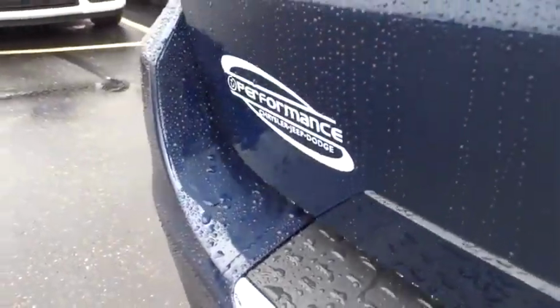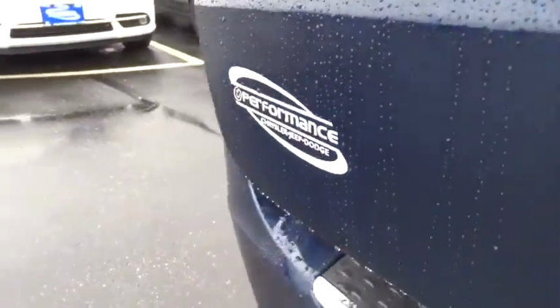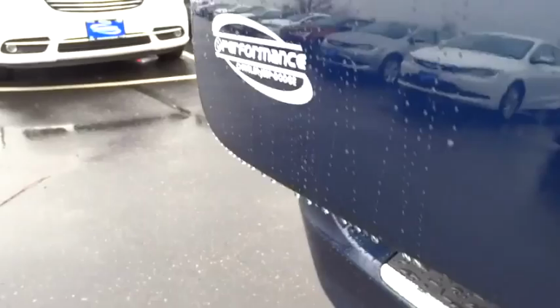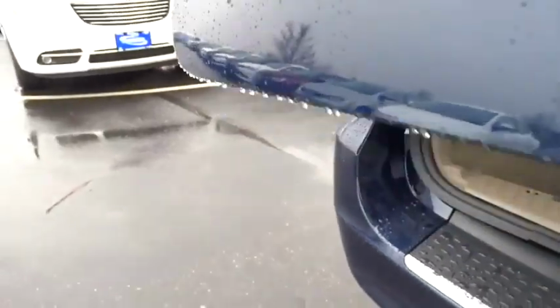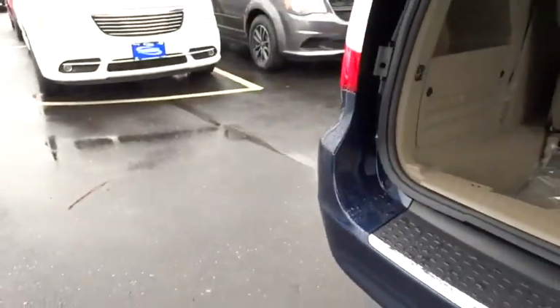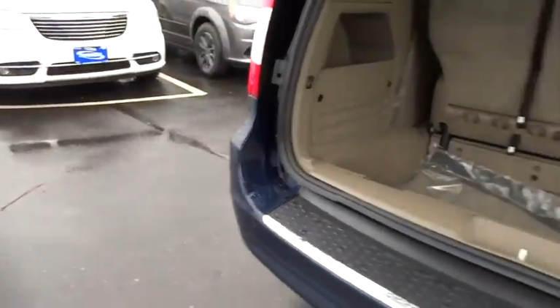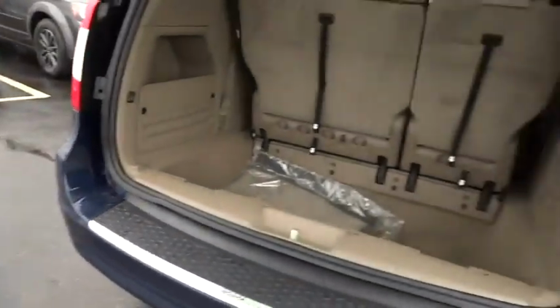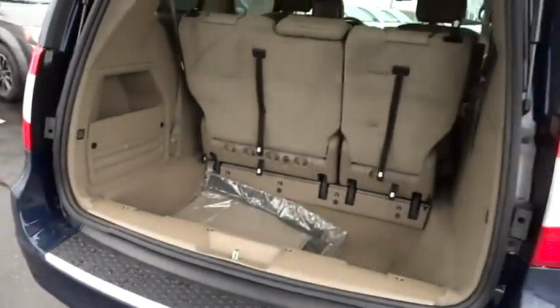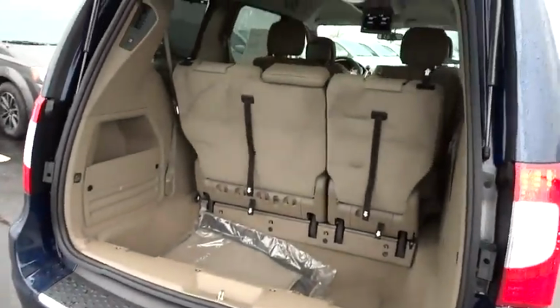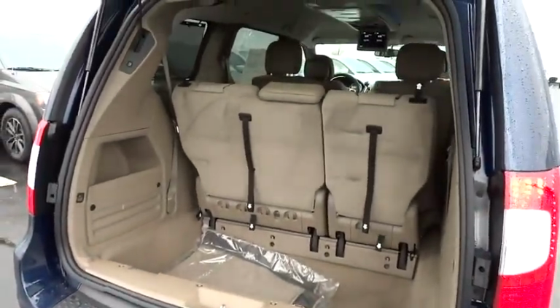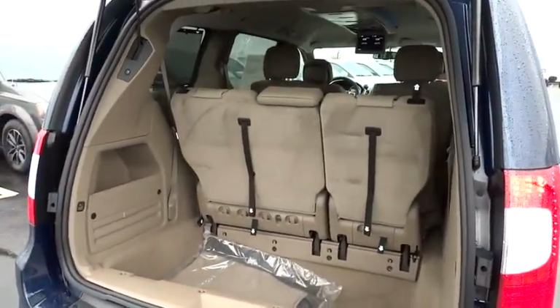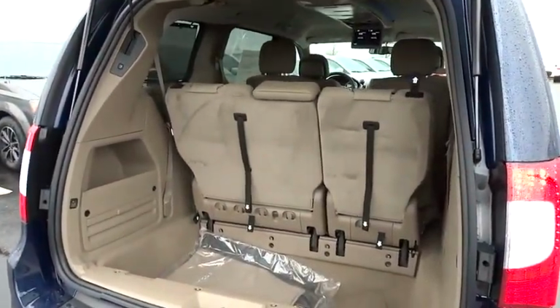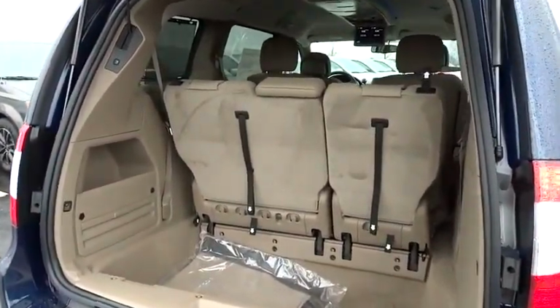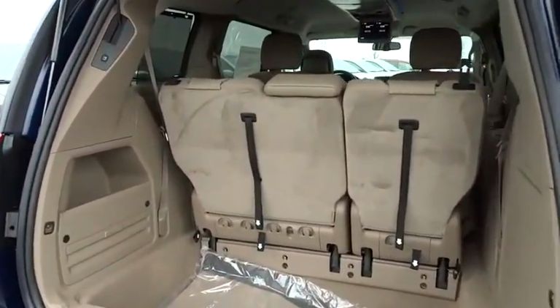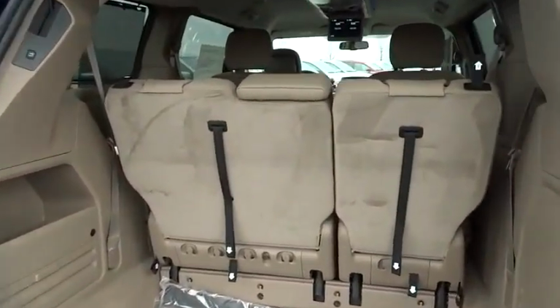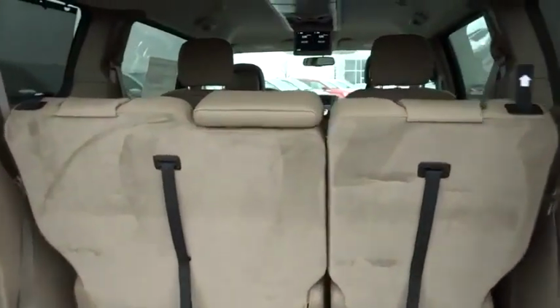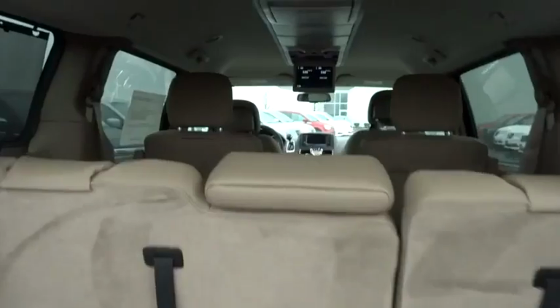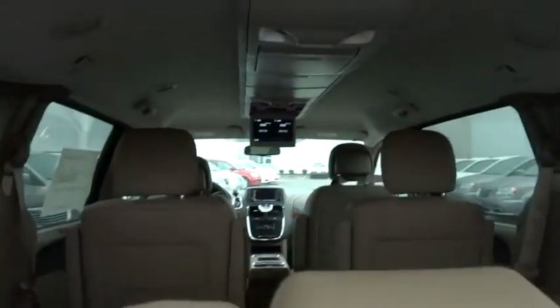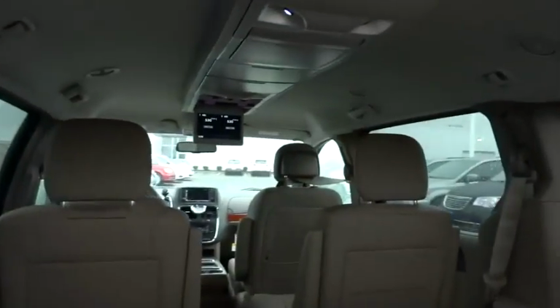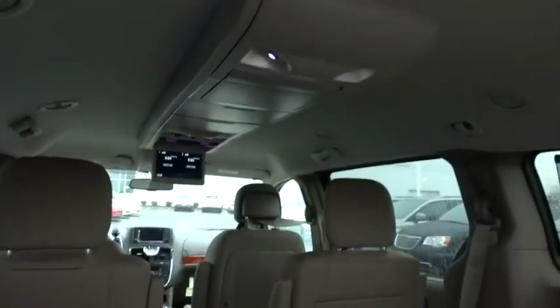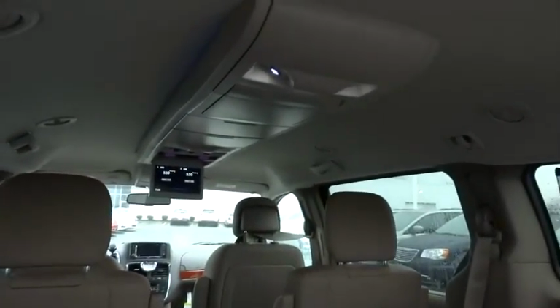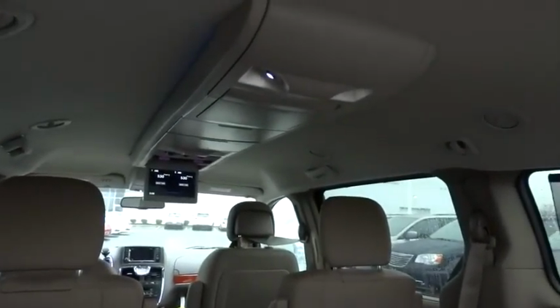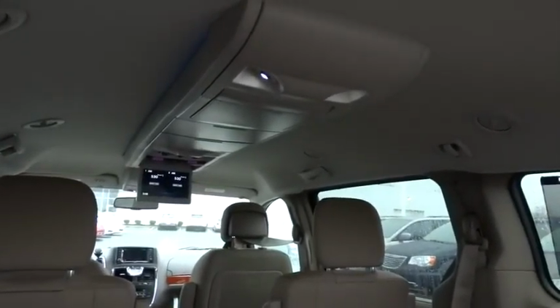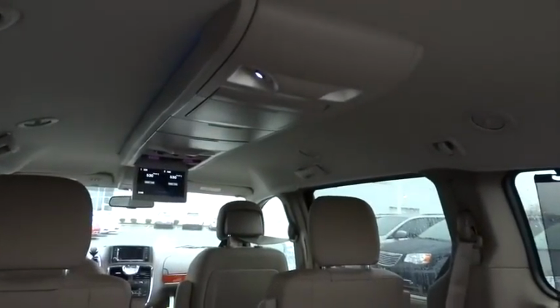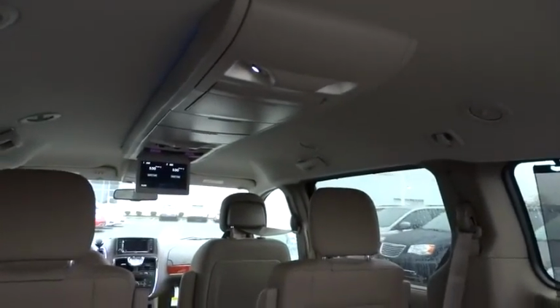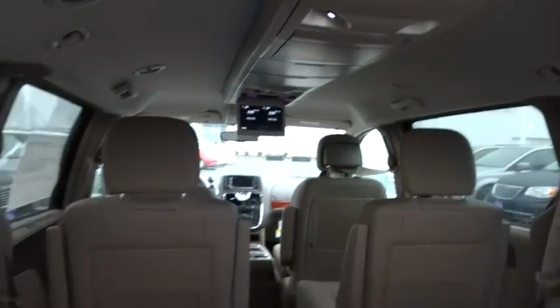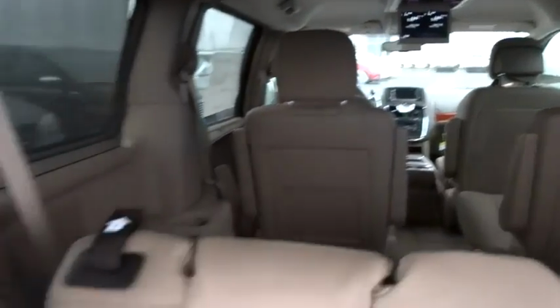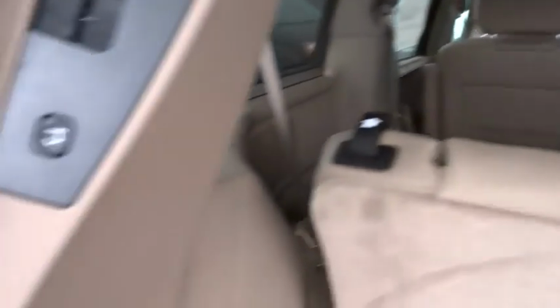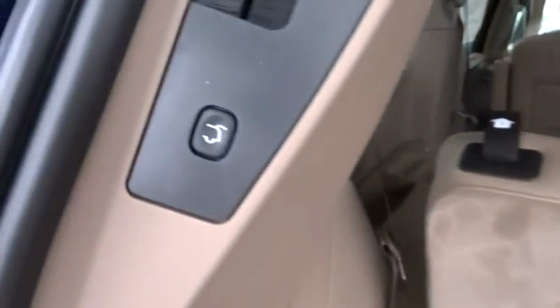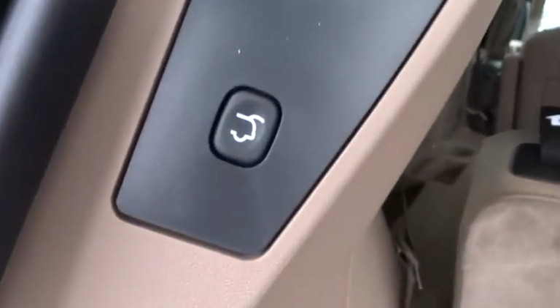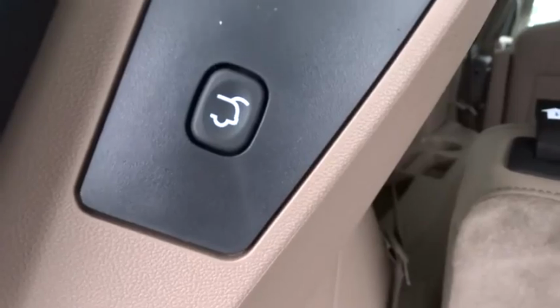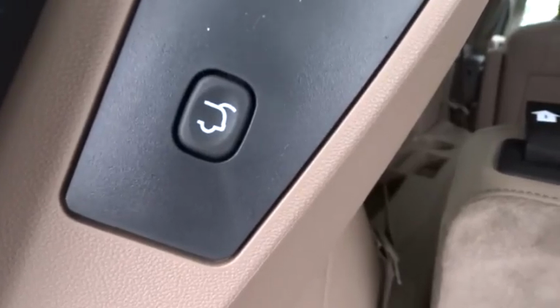Fog lights, compass, CD player, rear window defroster, power windows, brake assist, panic alarm, tachometer, remote keyless entry, entertainment system.